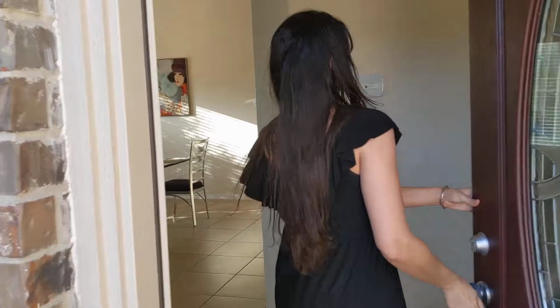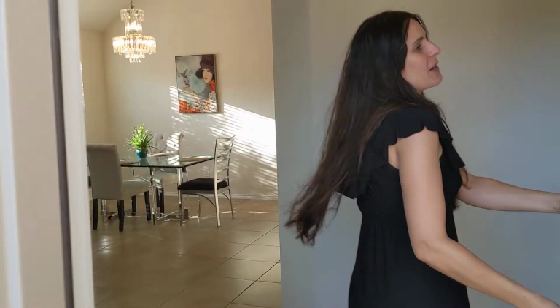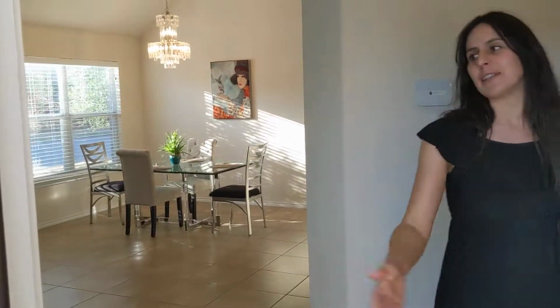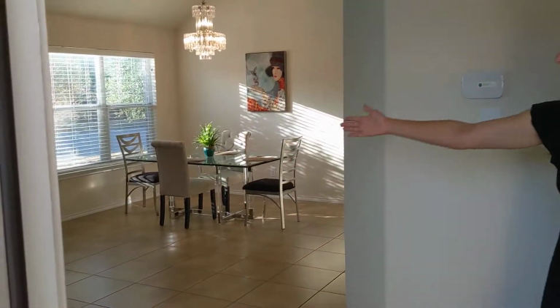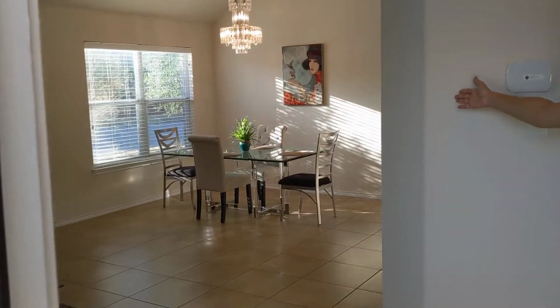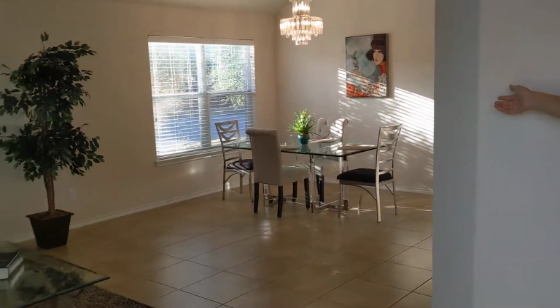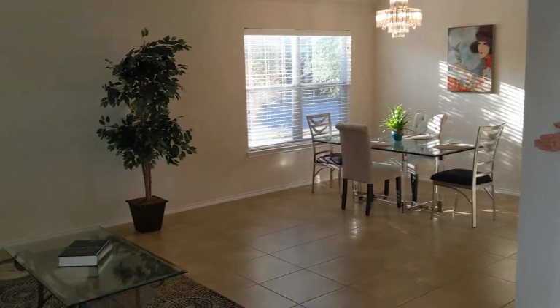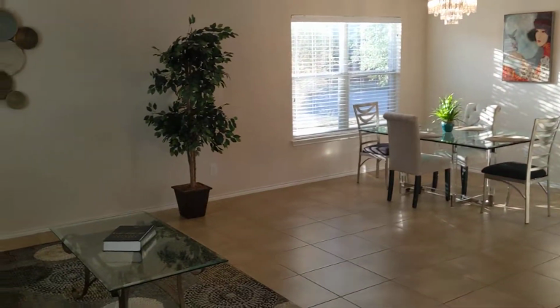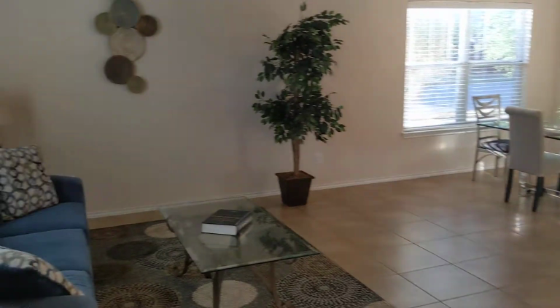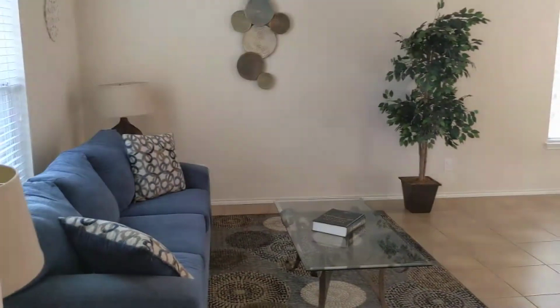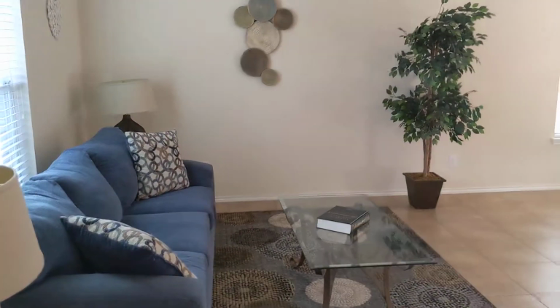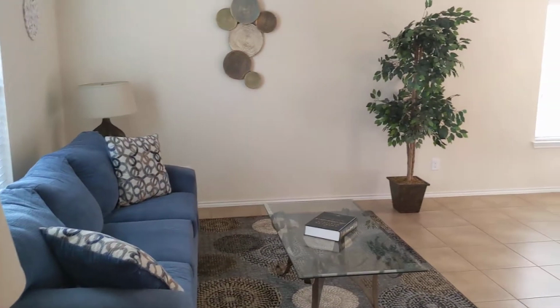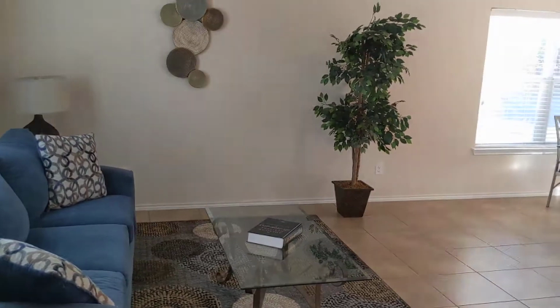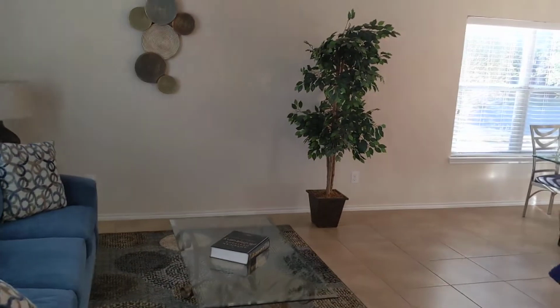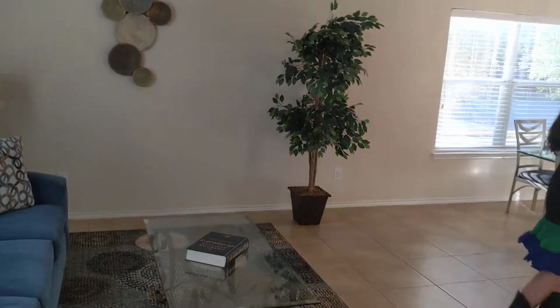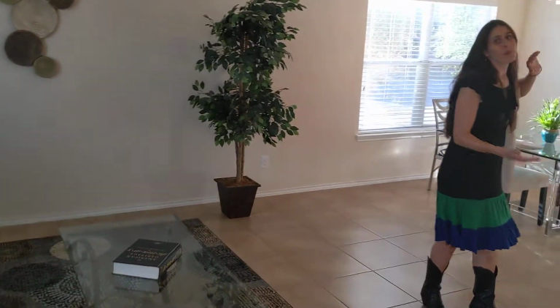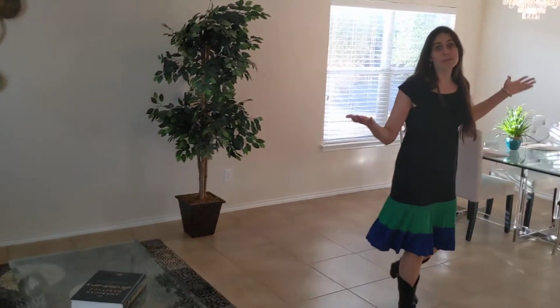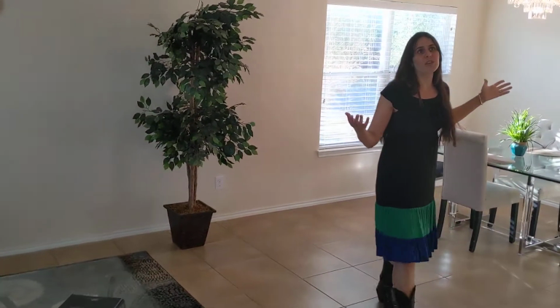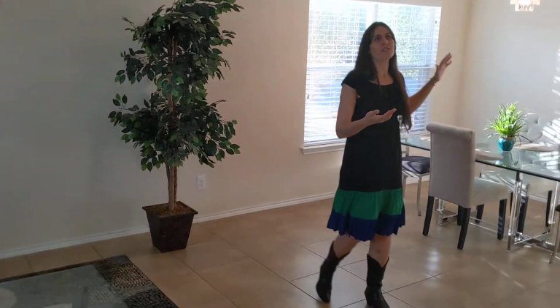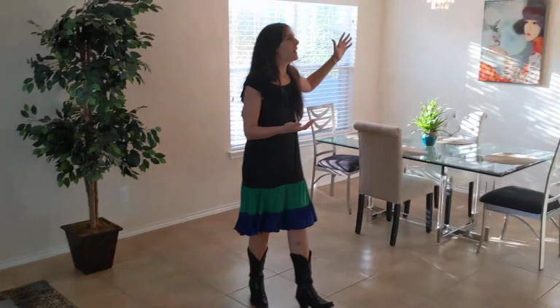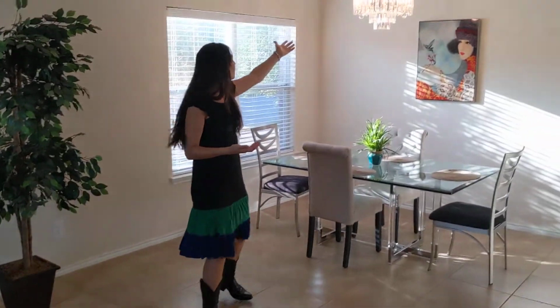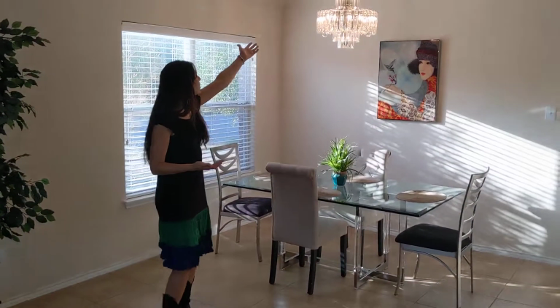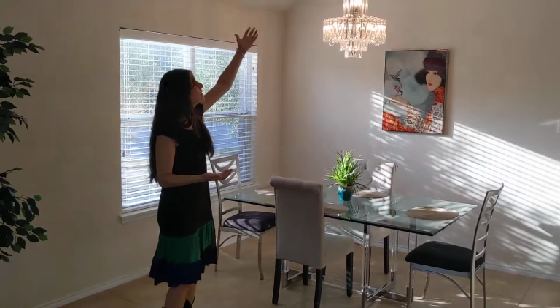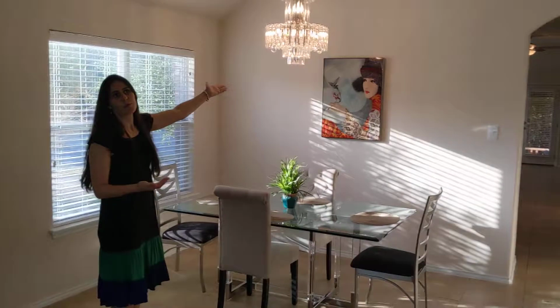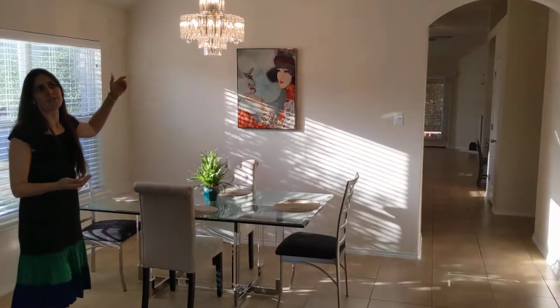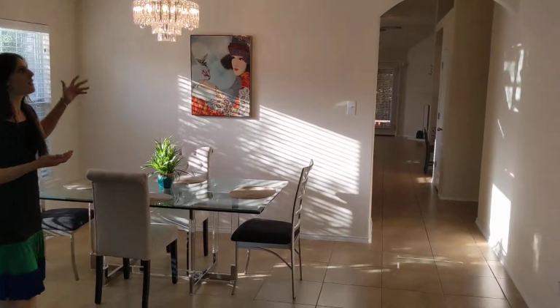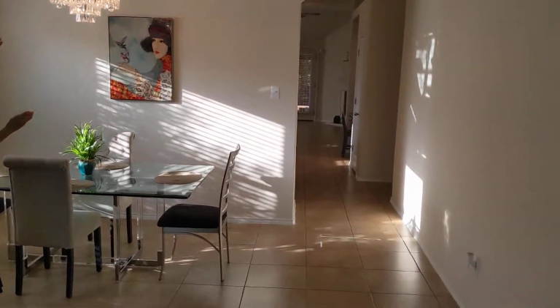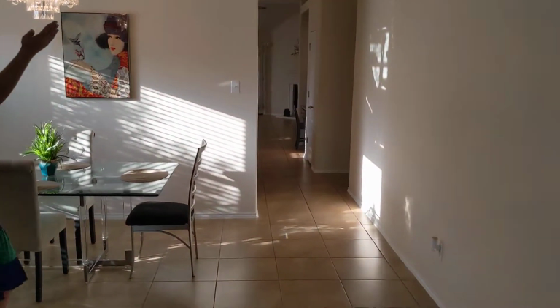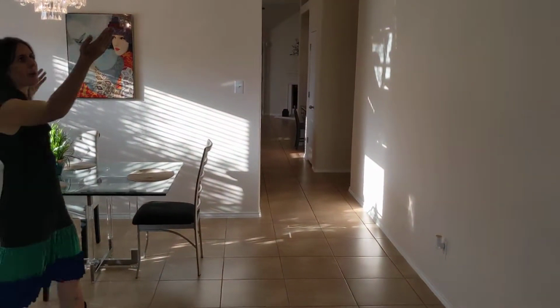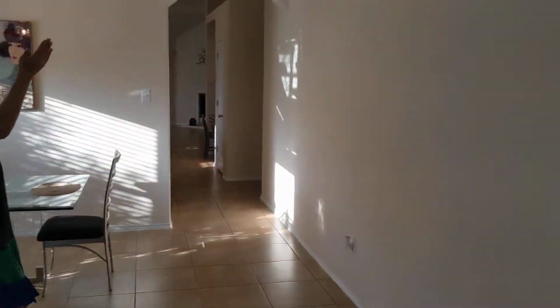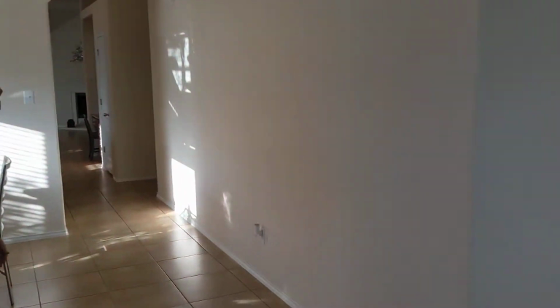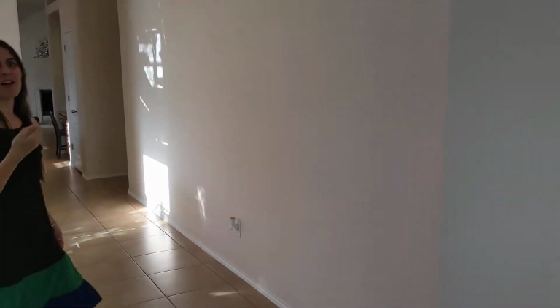When you come inside, you're welcomed into your beautiful living space. Here you have the dining room. I am especially fond of the lighting fixtures that do, of course, convey with the home — in the entryway and here as well.